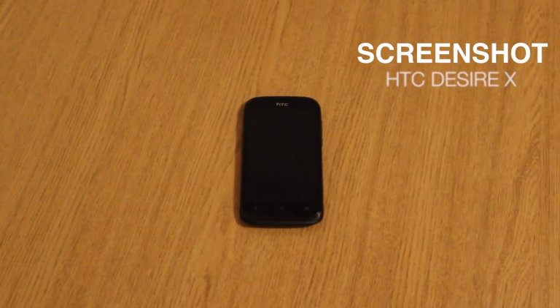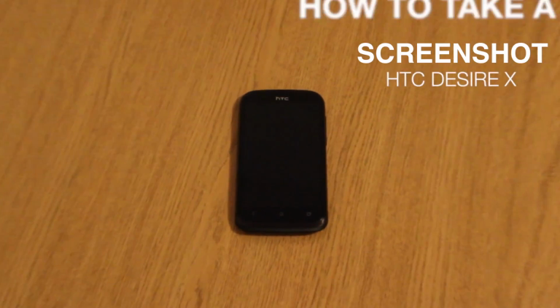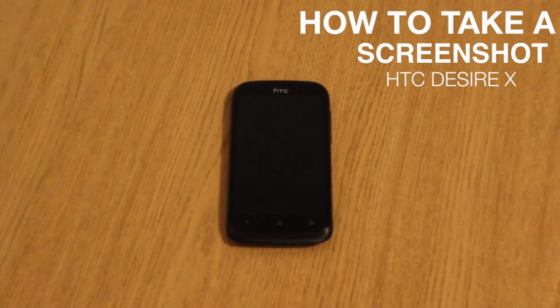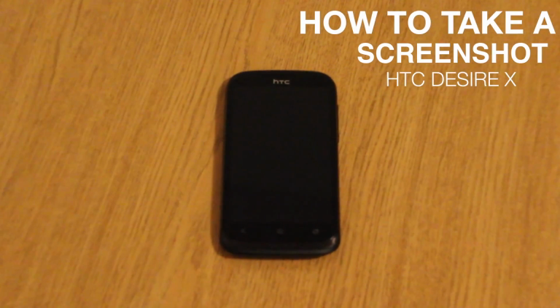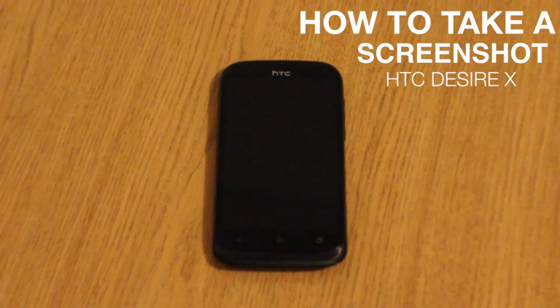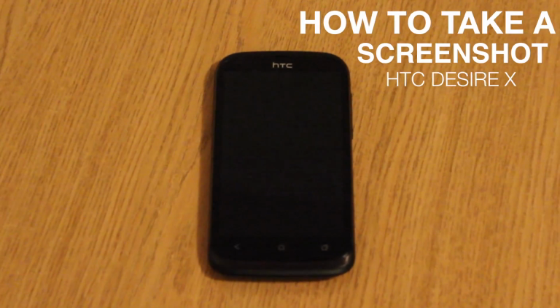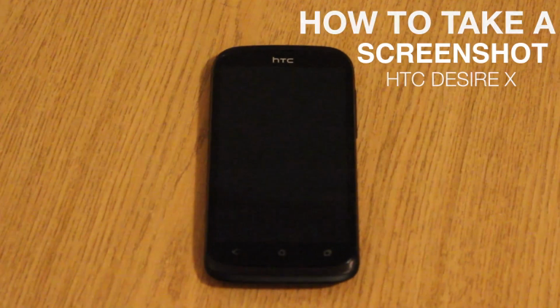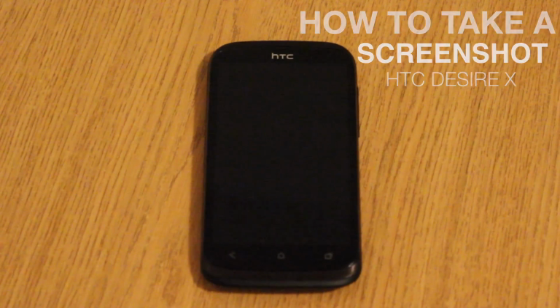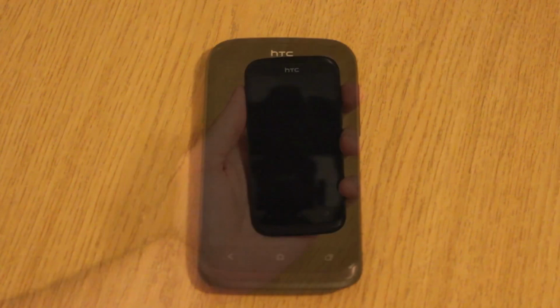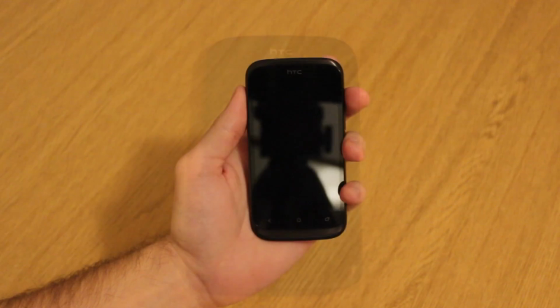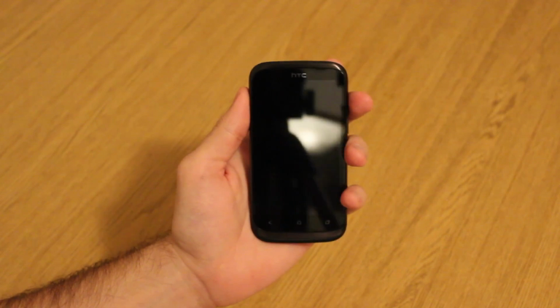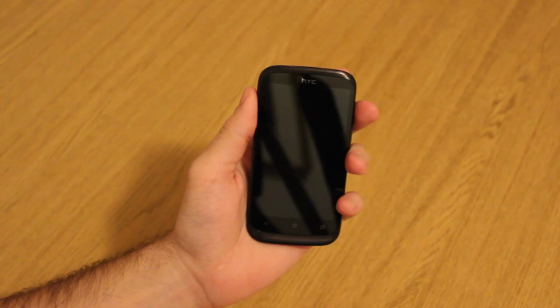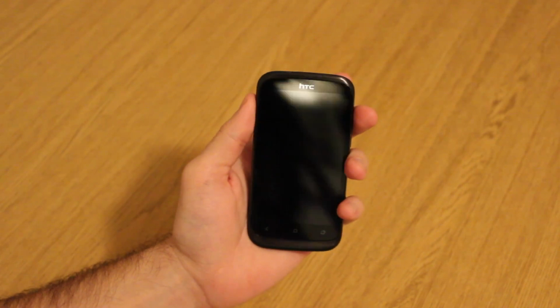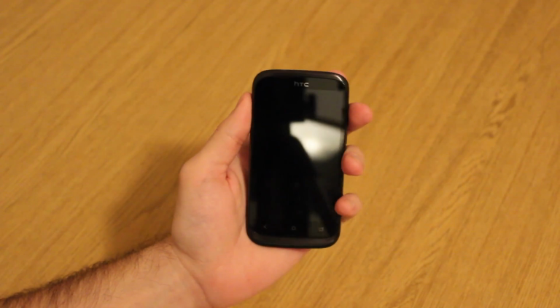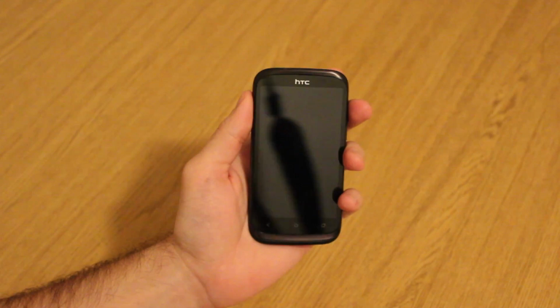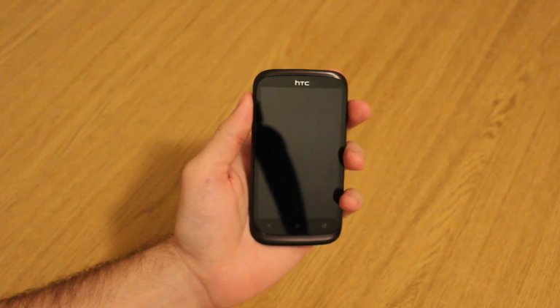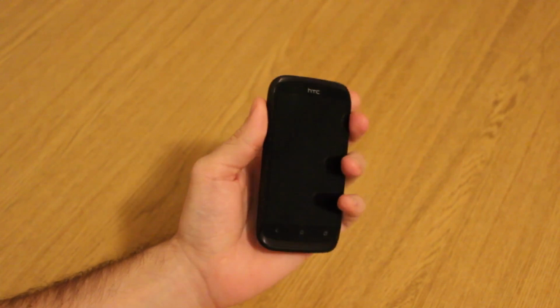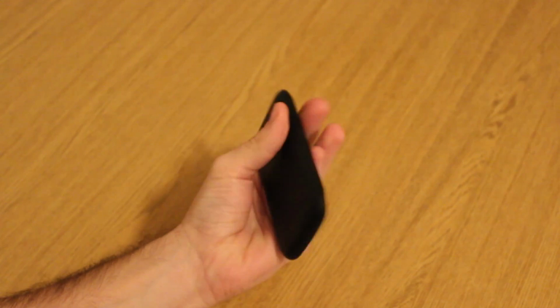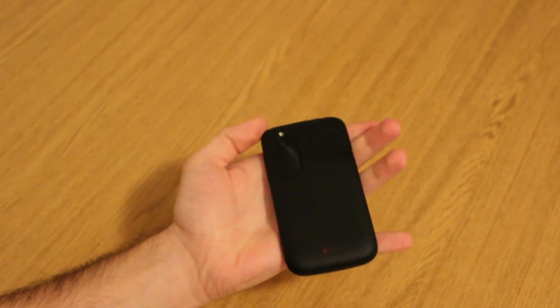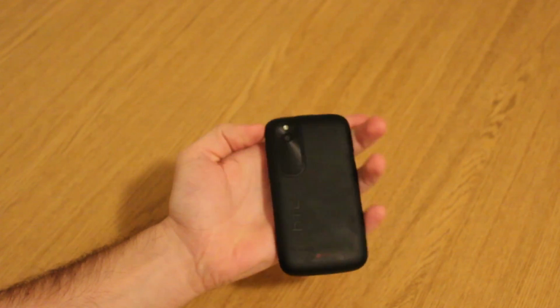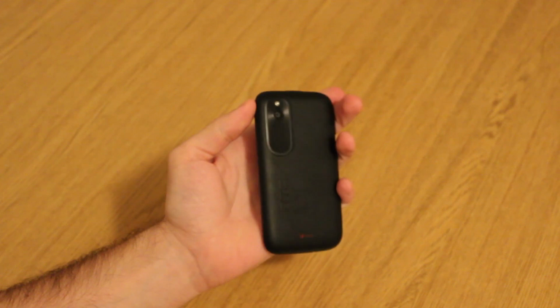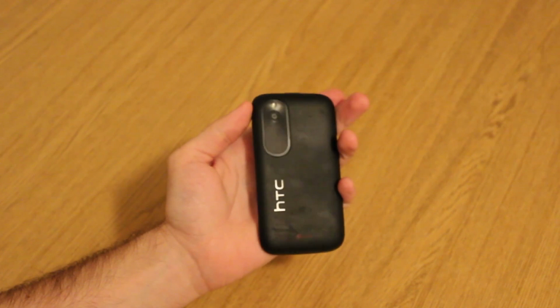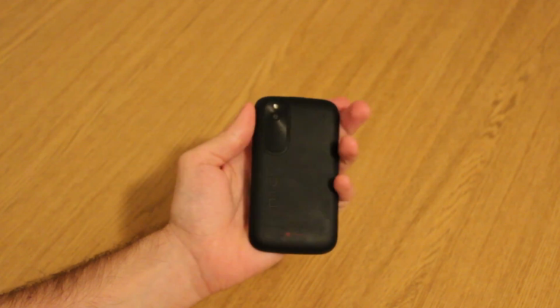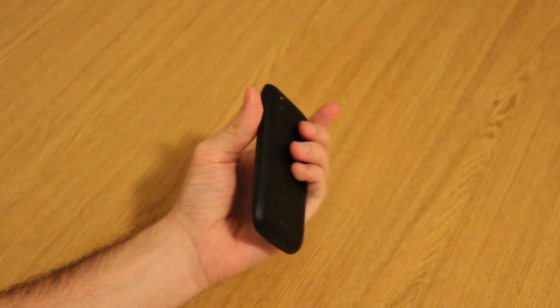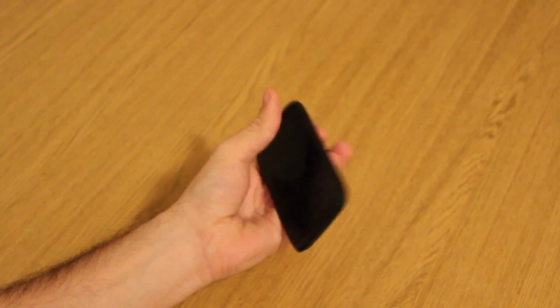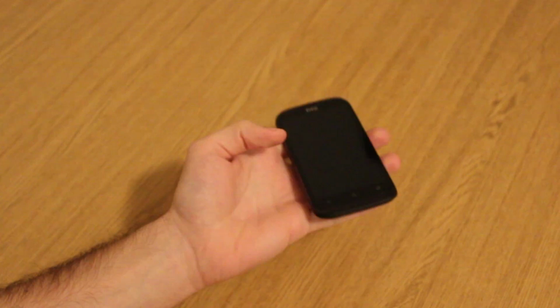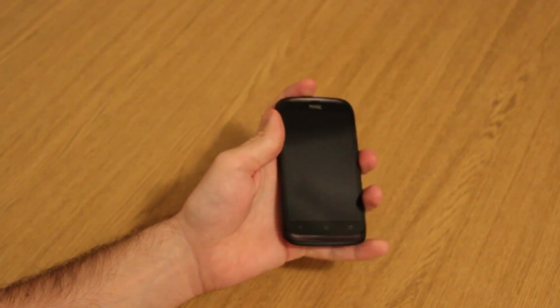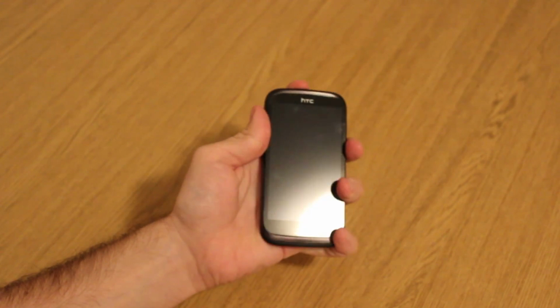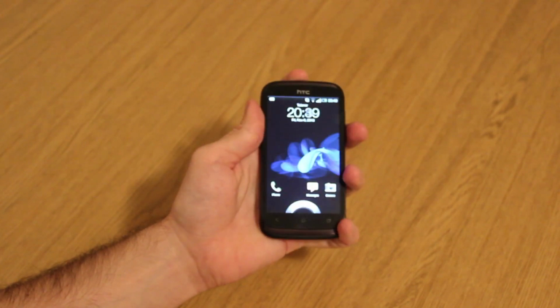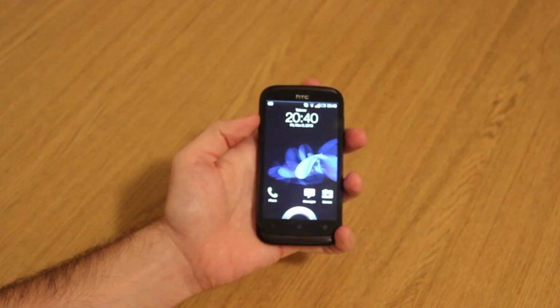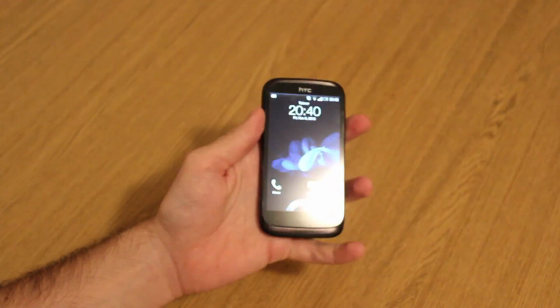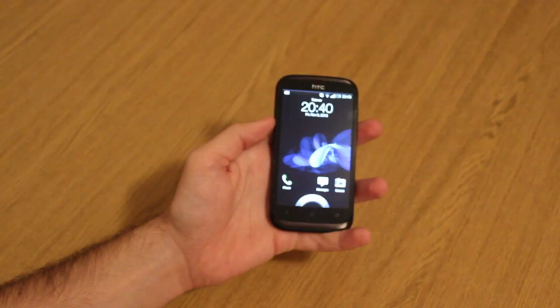Hey guys, welcome to the HTC Desire X screenshot guide. The Desire X series is one of the top economy devices on the market. It dropped sometime during late 2012, featuring that distinctive HTC design and a solid 1GHz dual-core CPU.